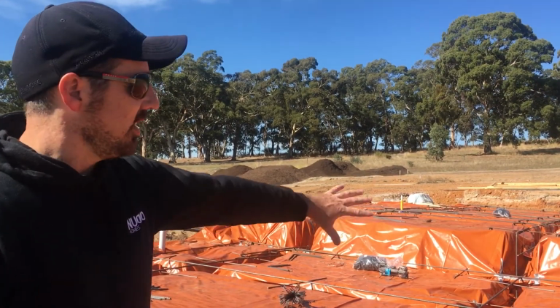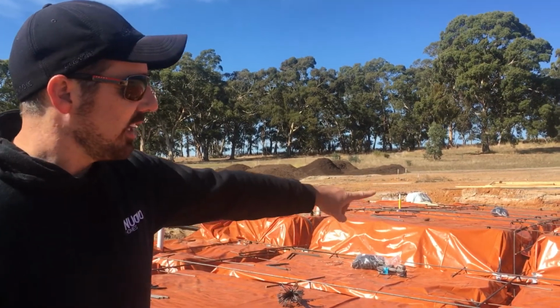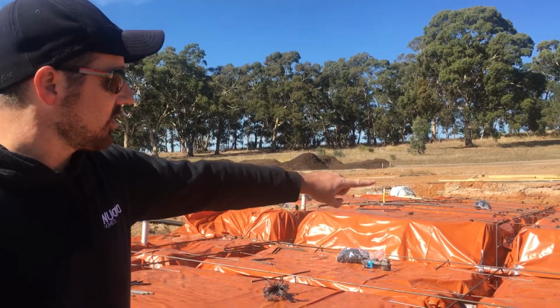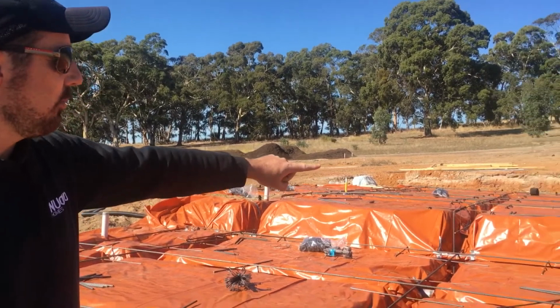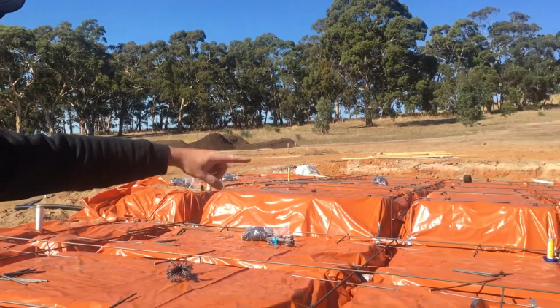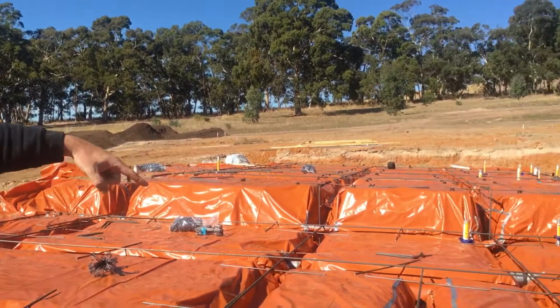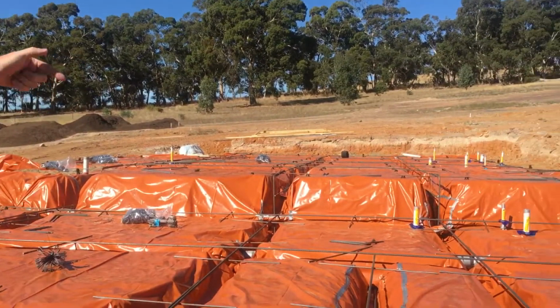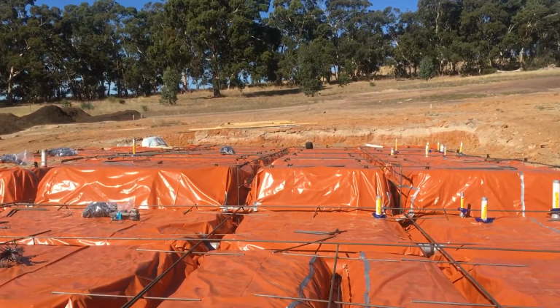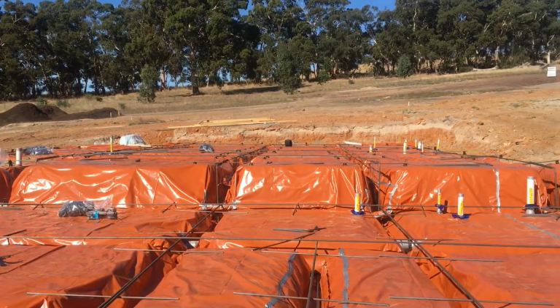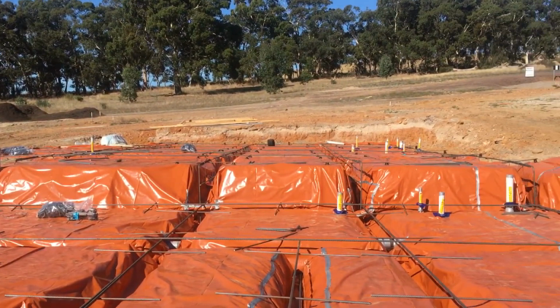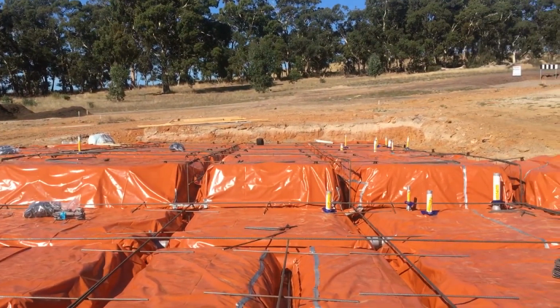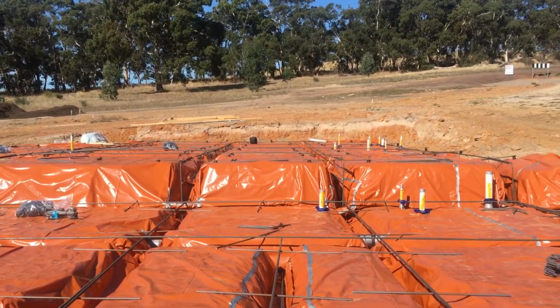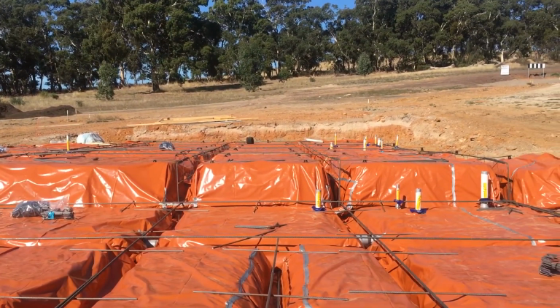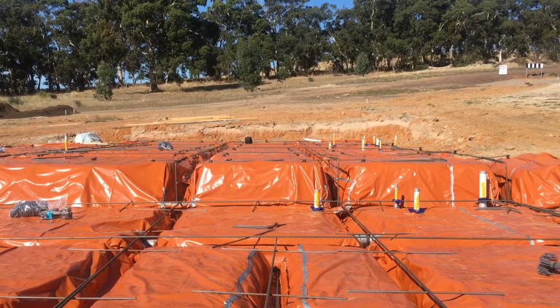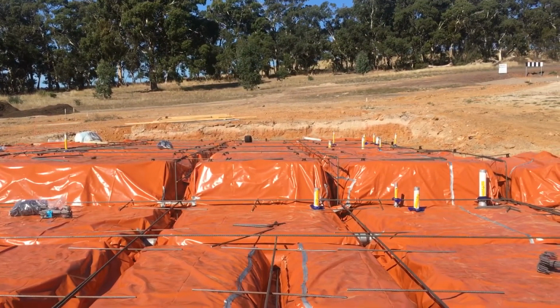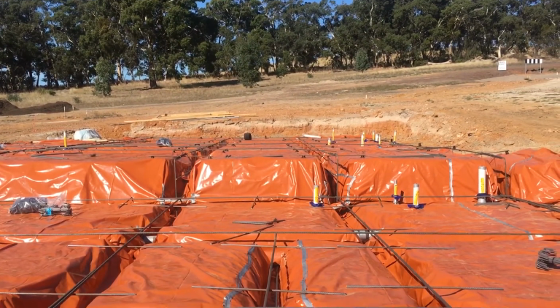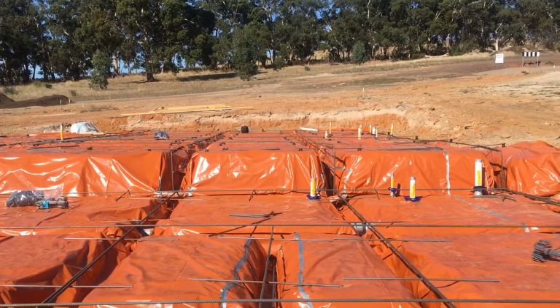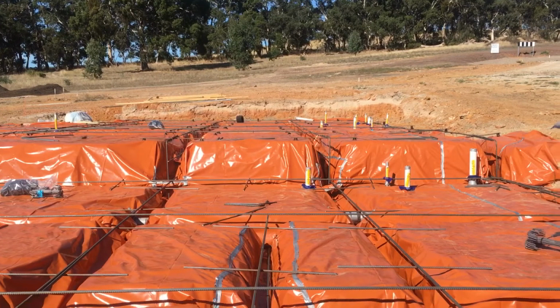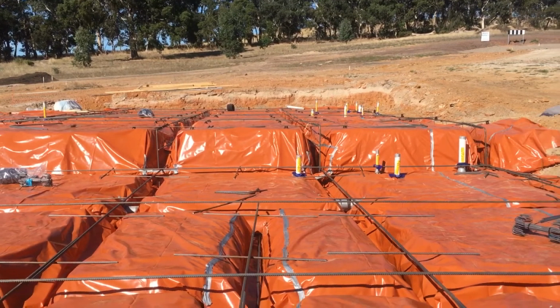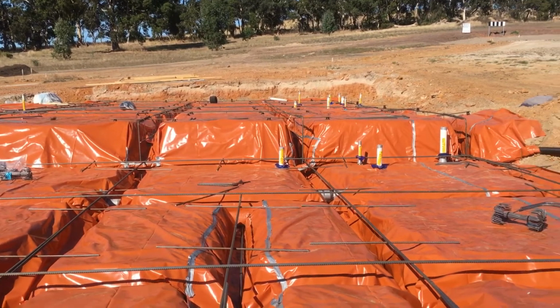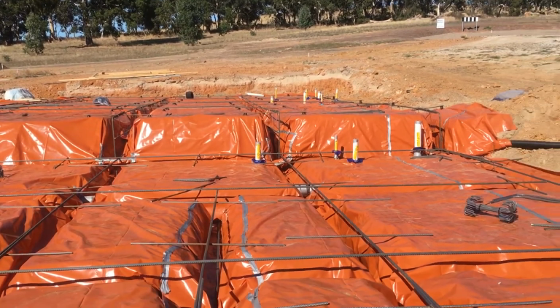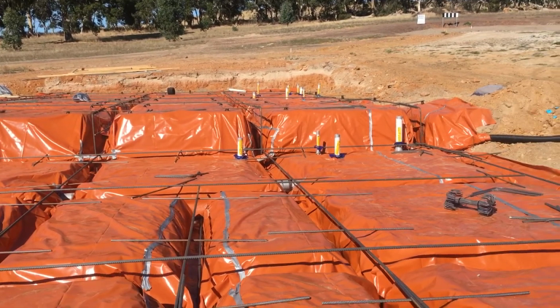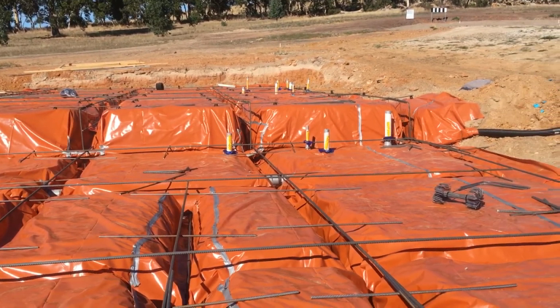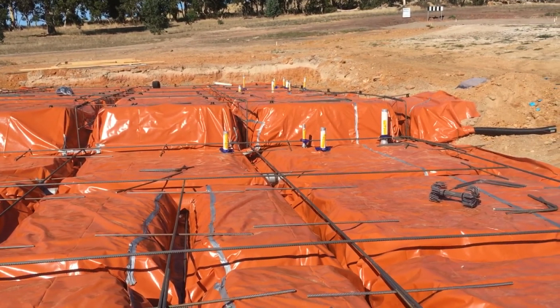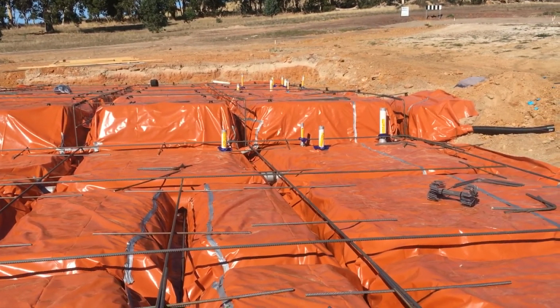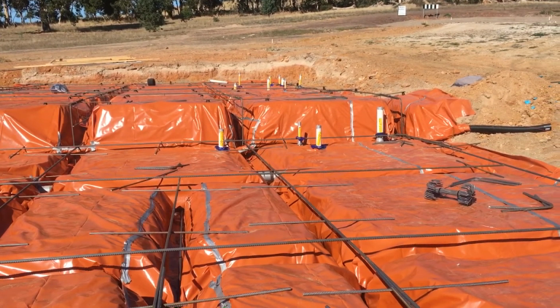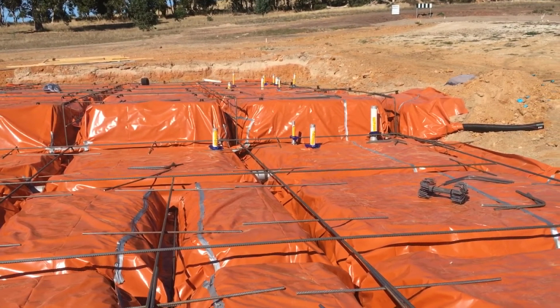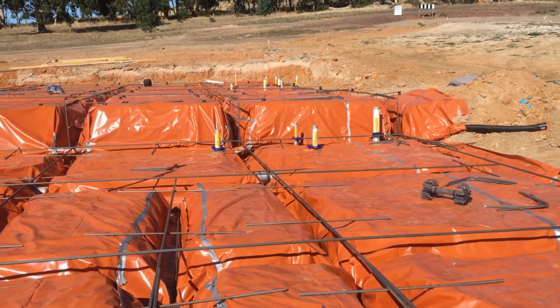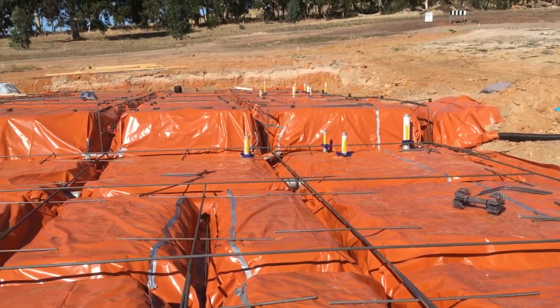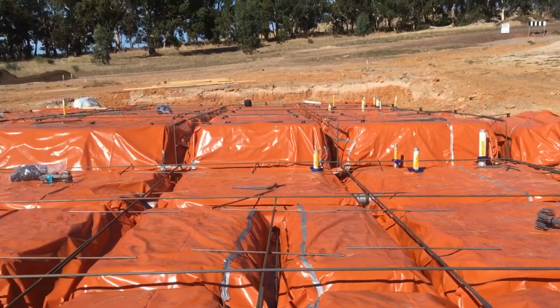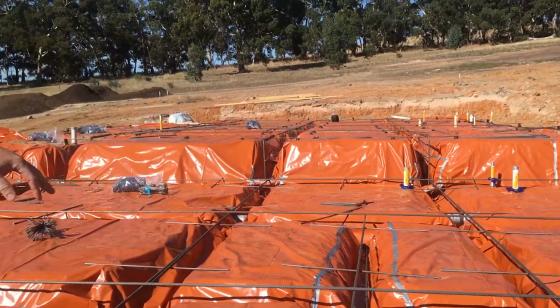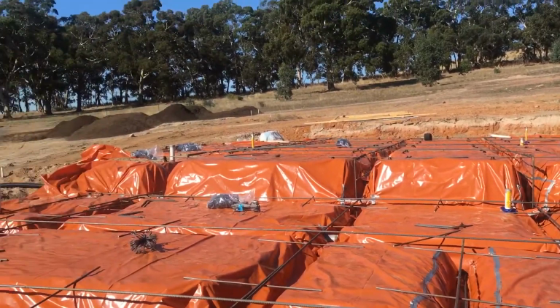This particular design, we've got a split level, and you can see on the split level it makes it a little more complicated. They'll probably pour this job over two days — do the bottom level, then the top level.